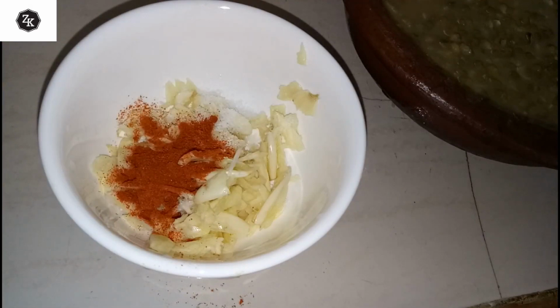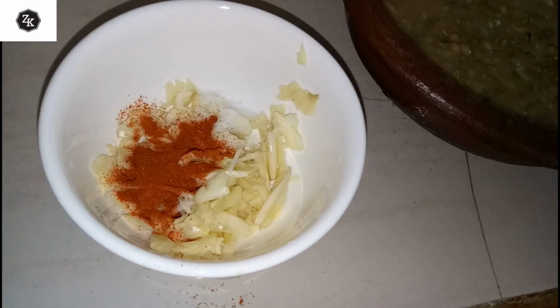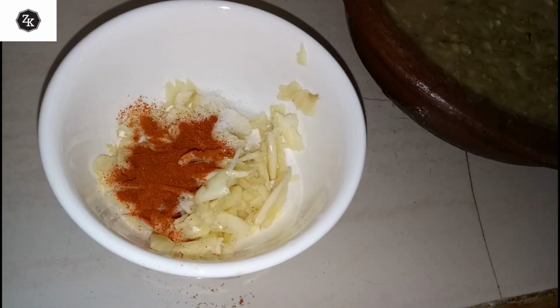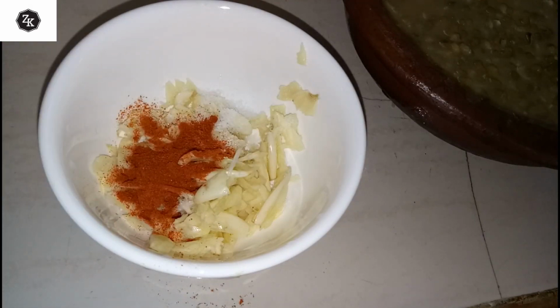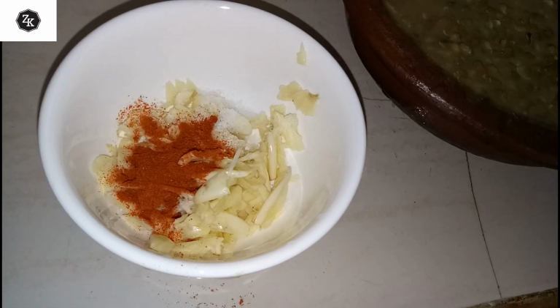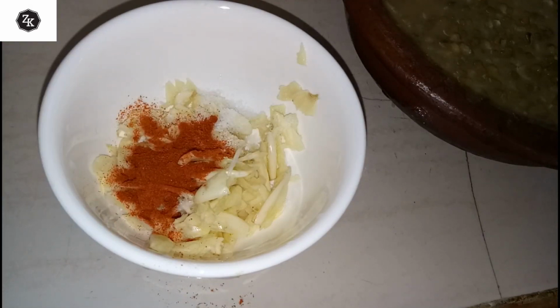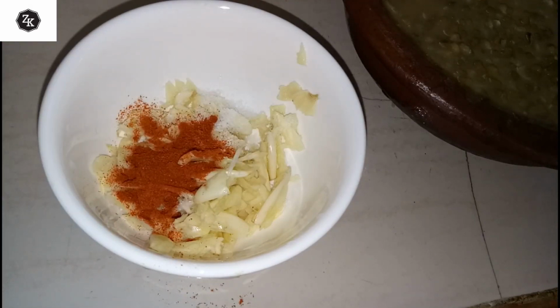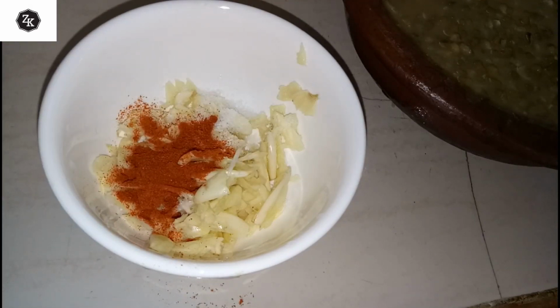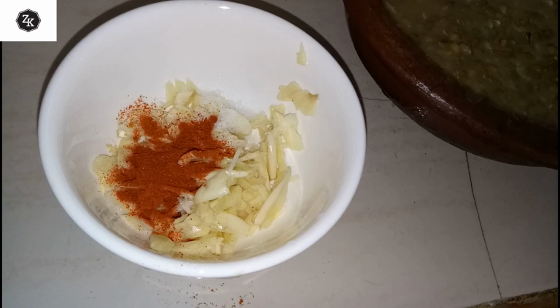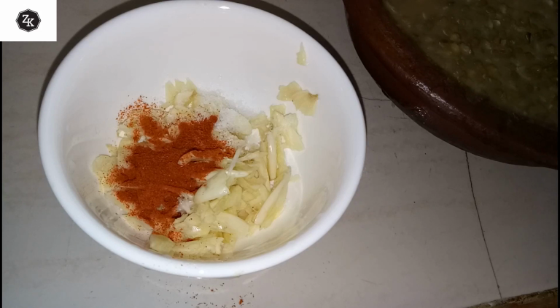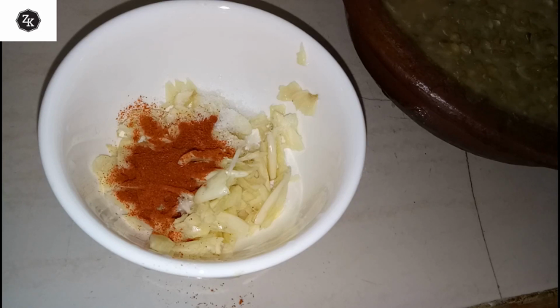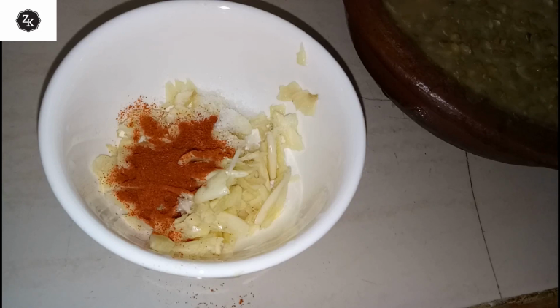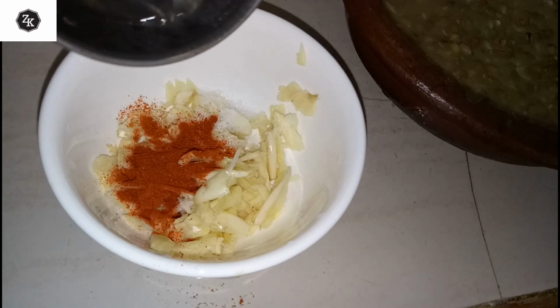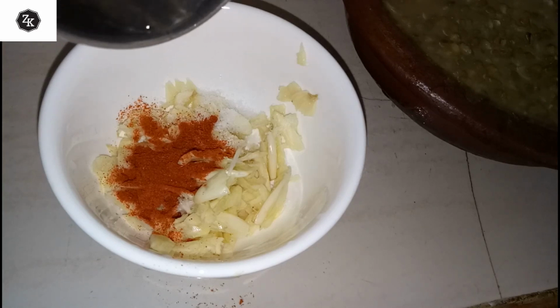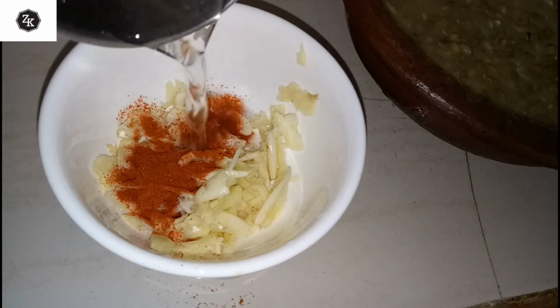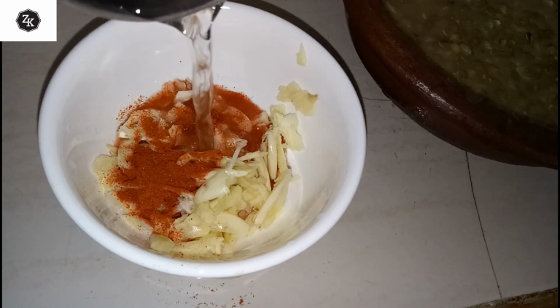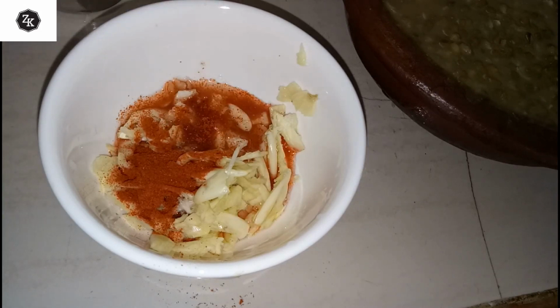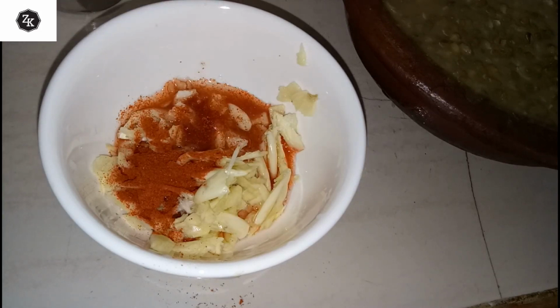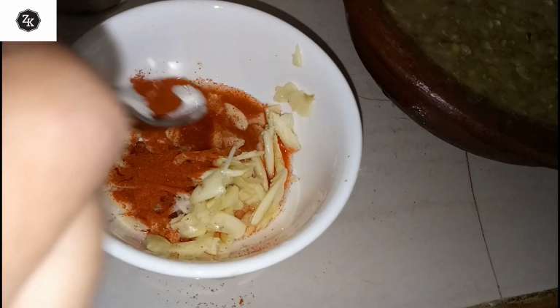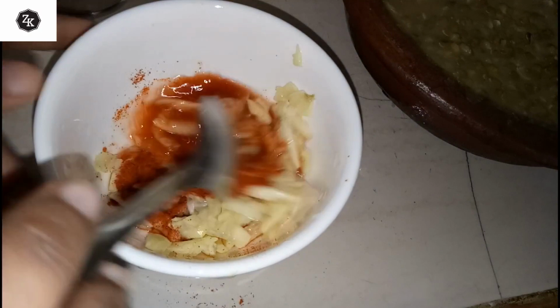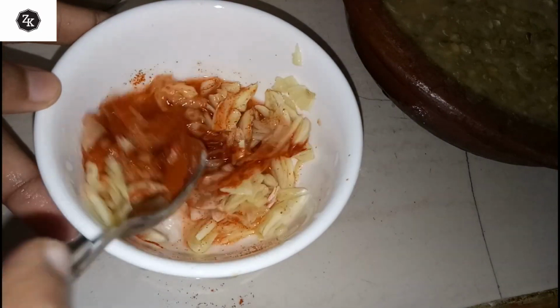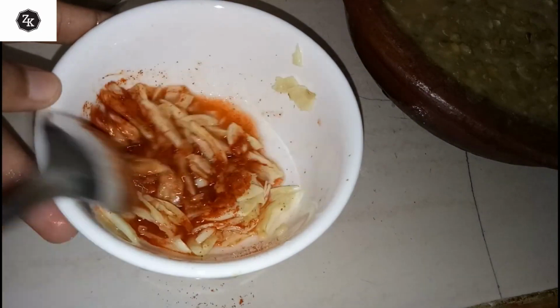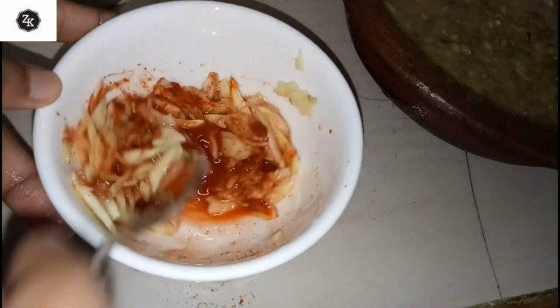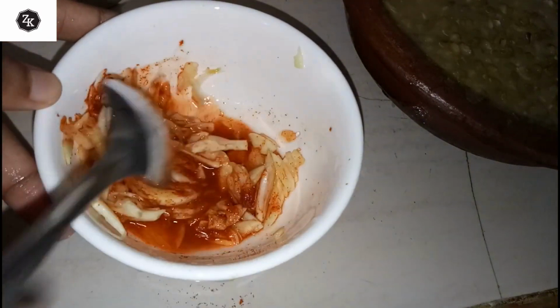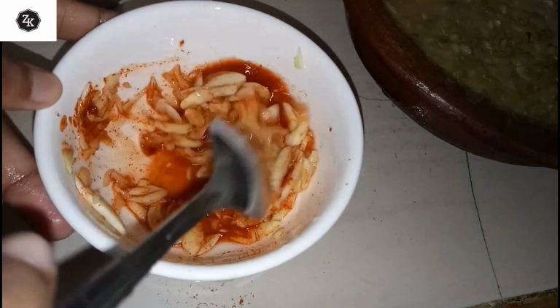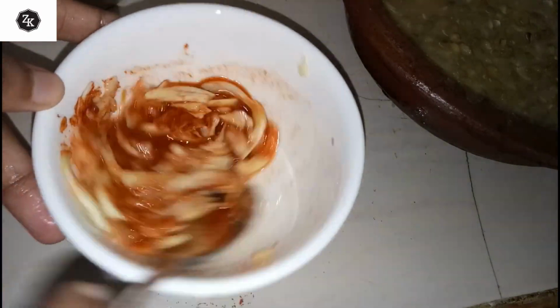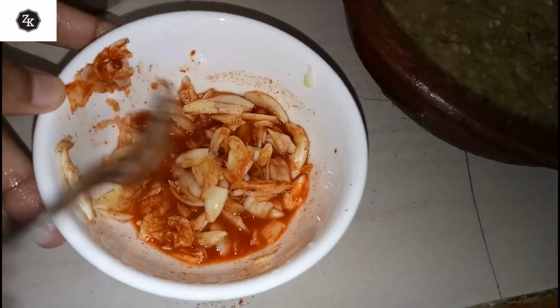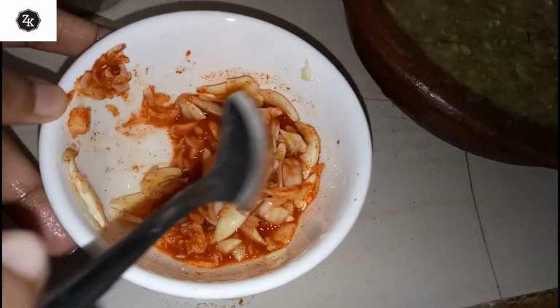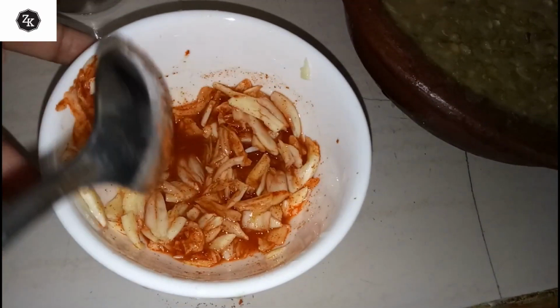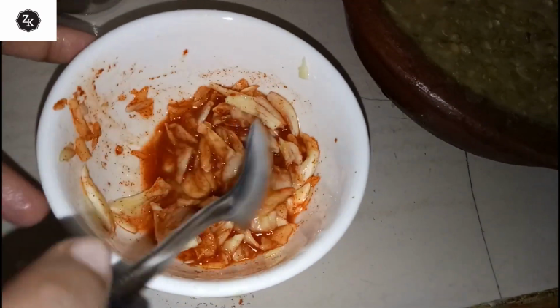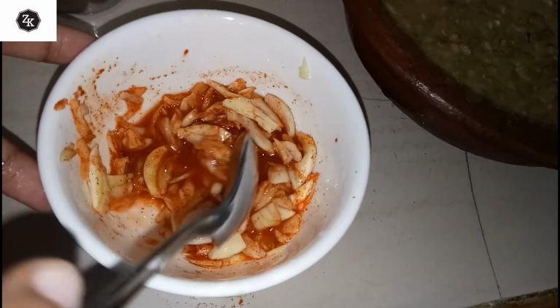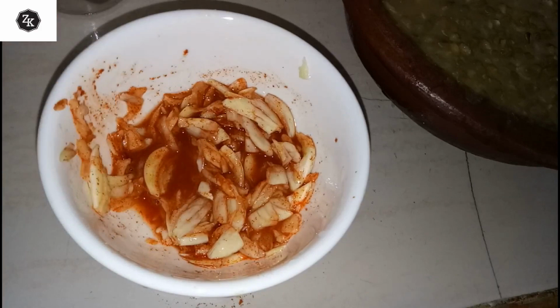Mix it up with a little bit. I will add some more to it. I will add 2 teaspoons of the sesame seeds.